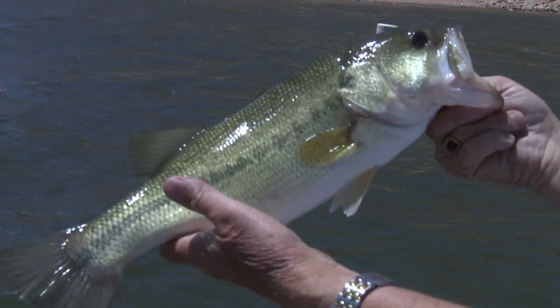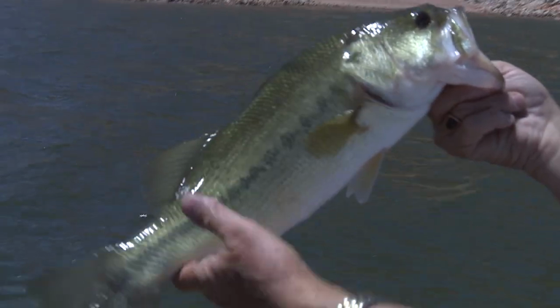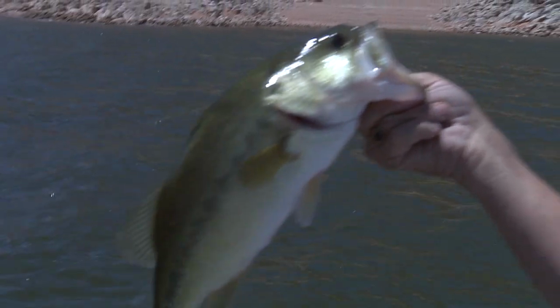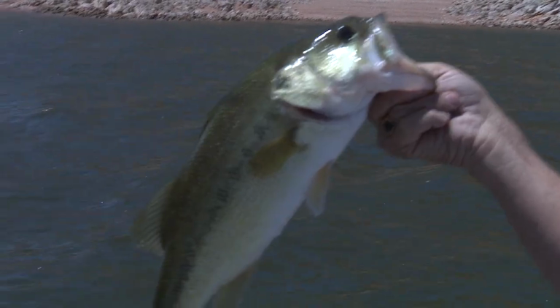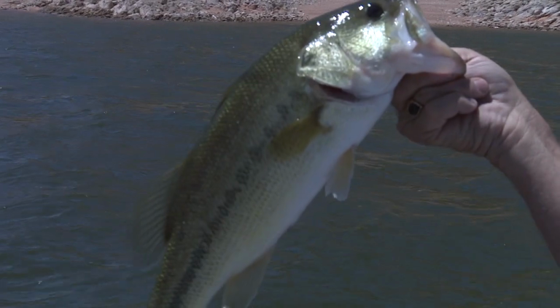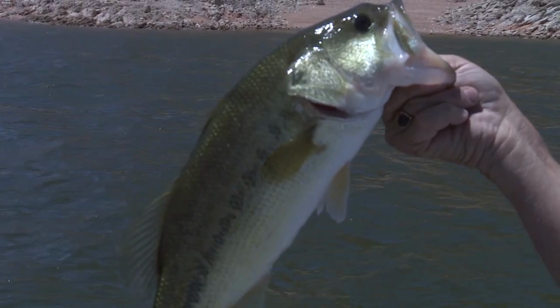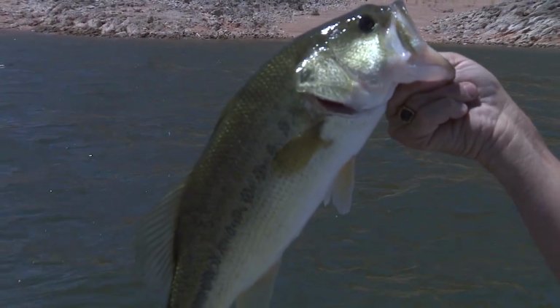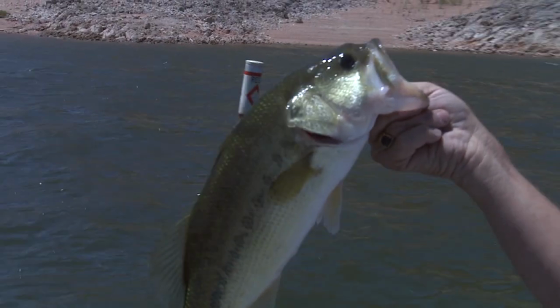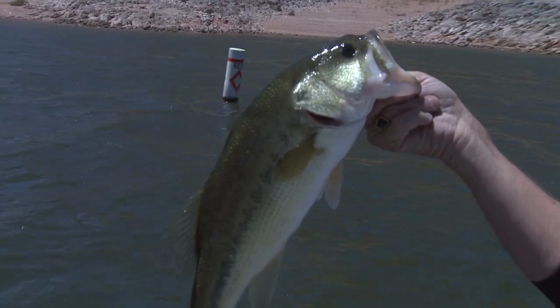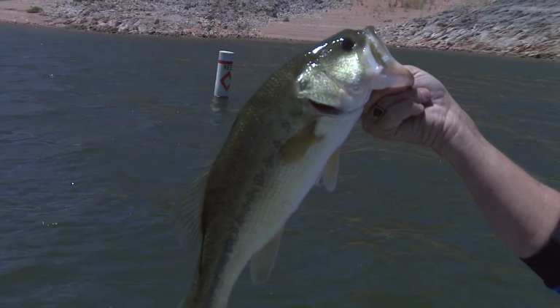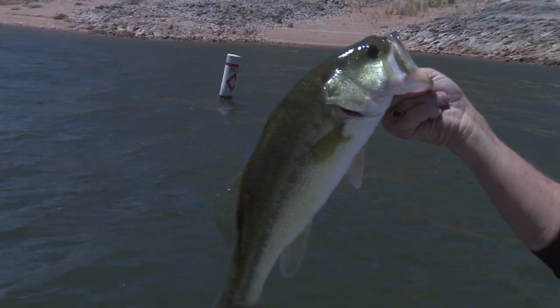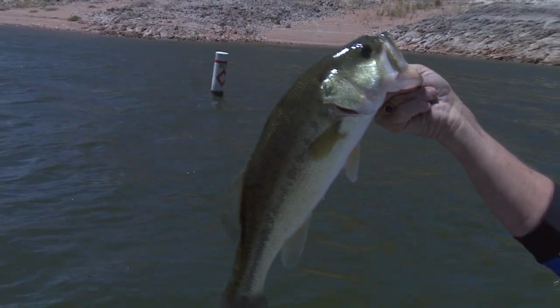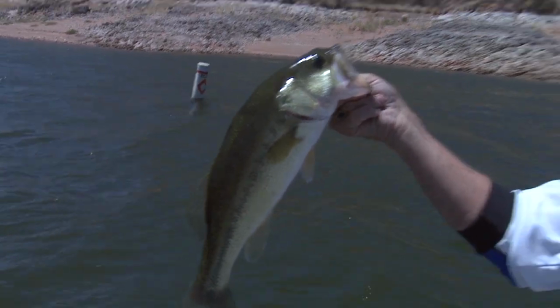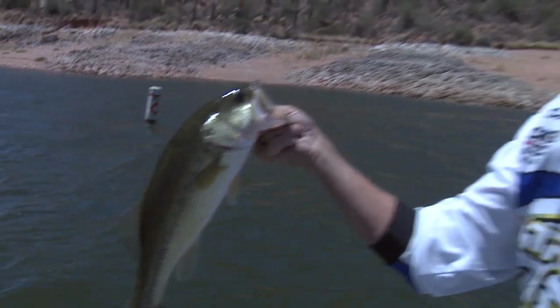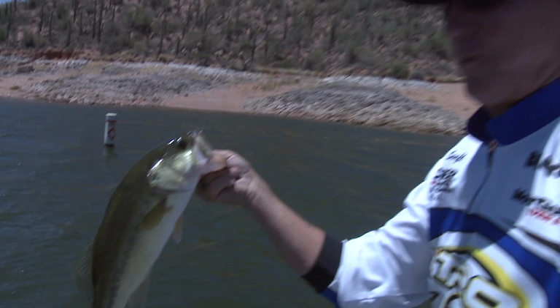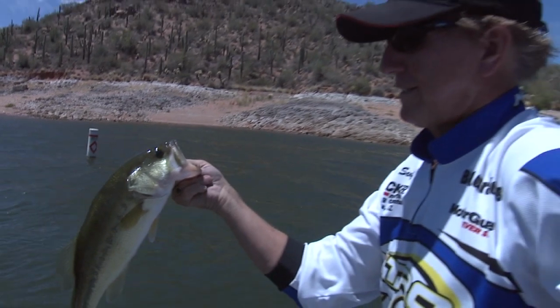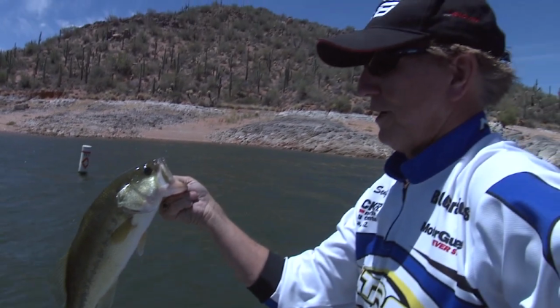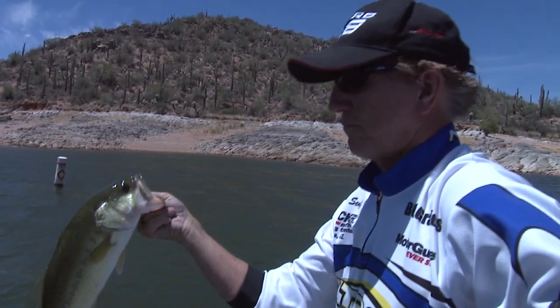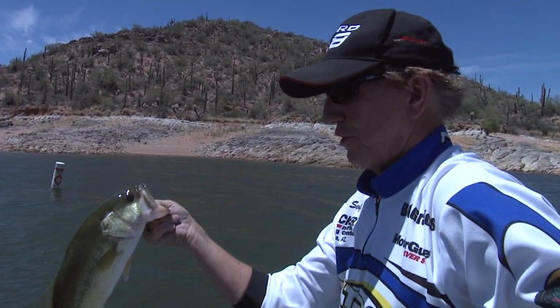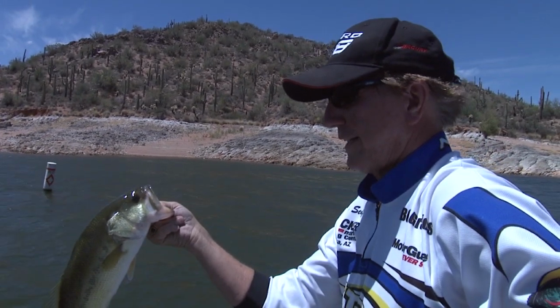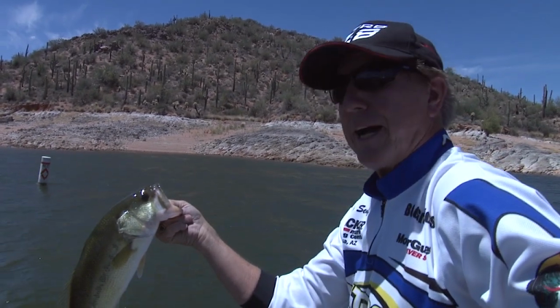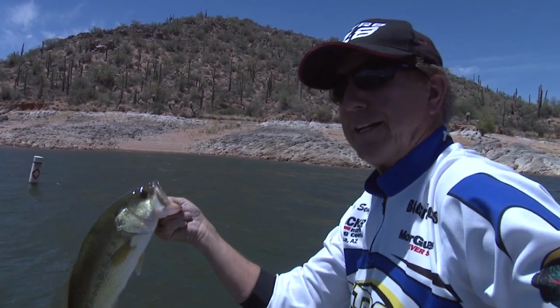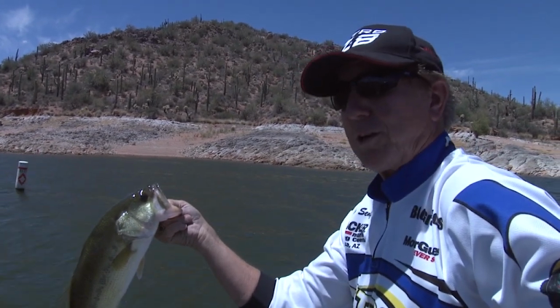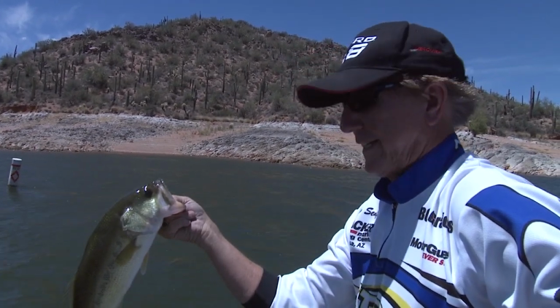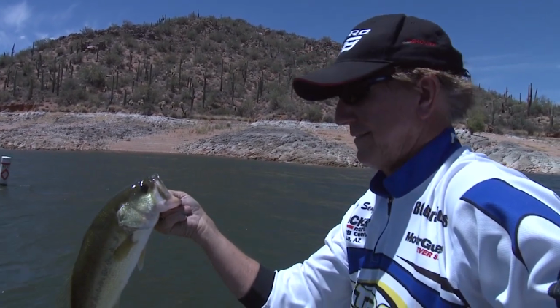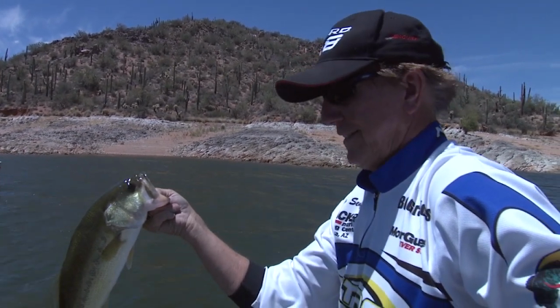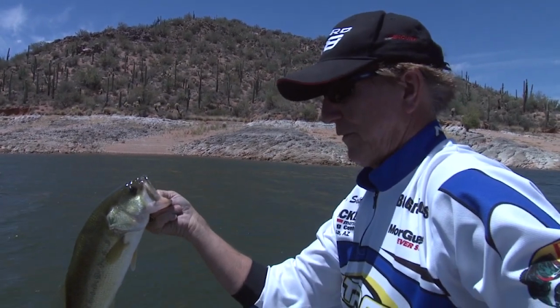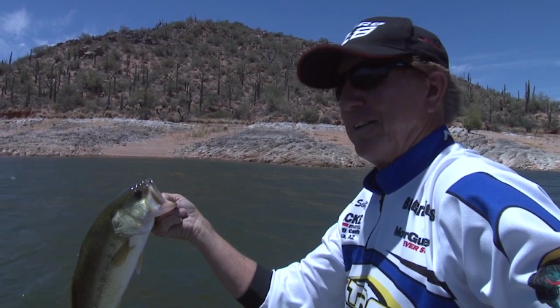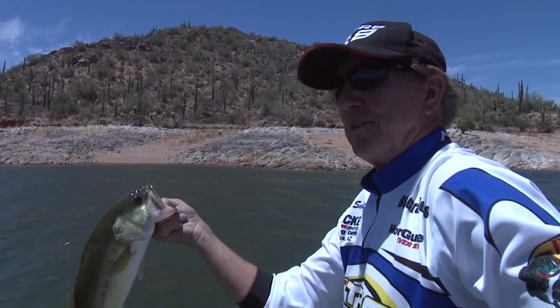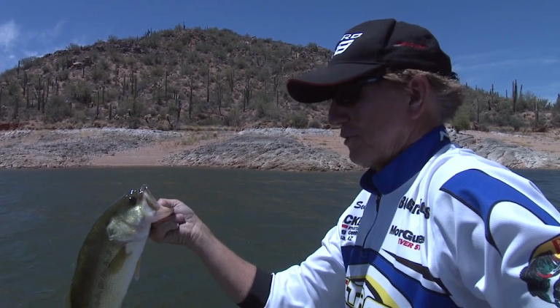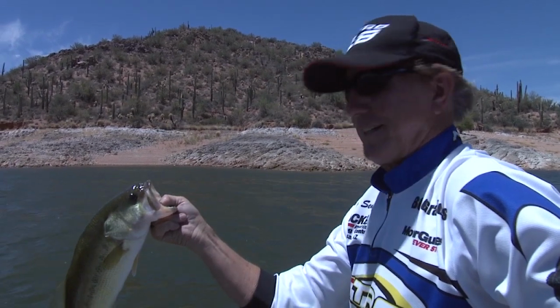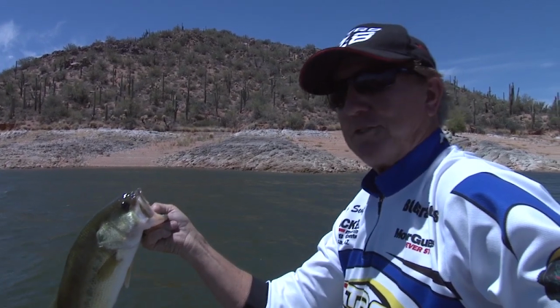We just want to thank you for letting us come to you on YouTube and other ways to show you how to catch bass at Bartlett Lake. We'll see you on the next trip.